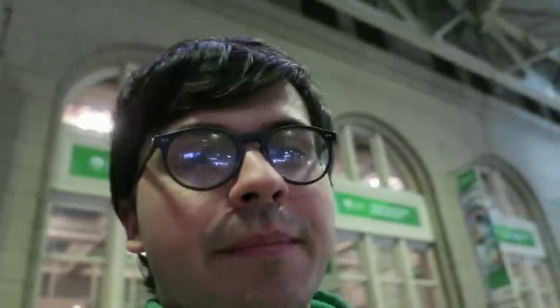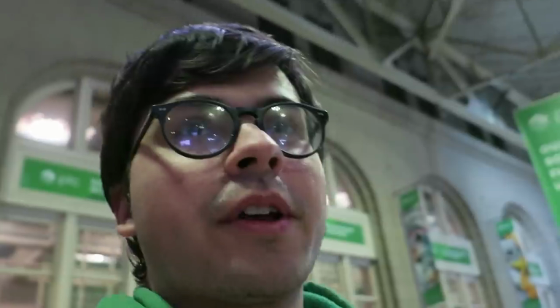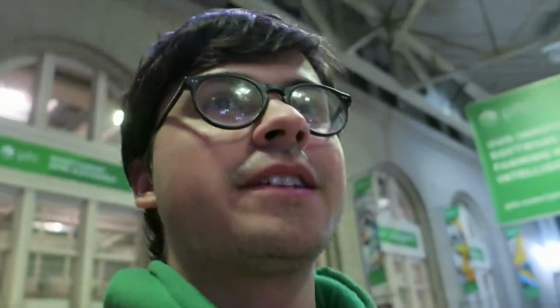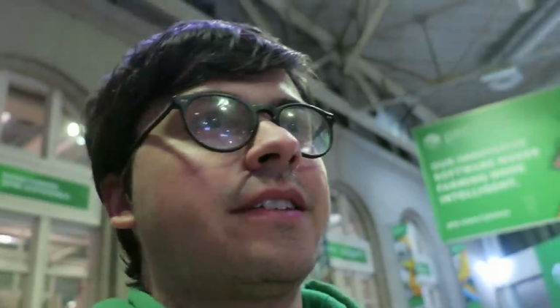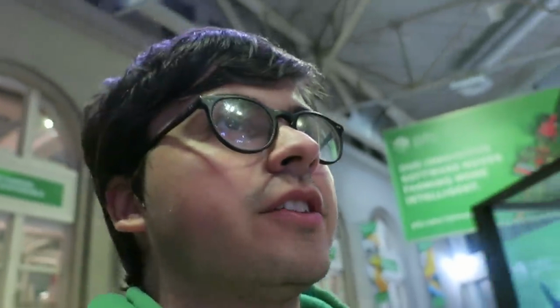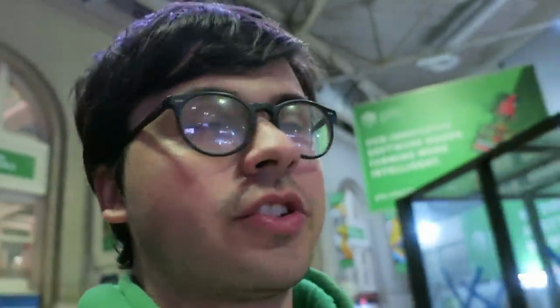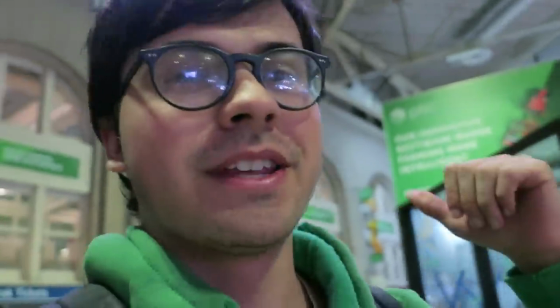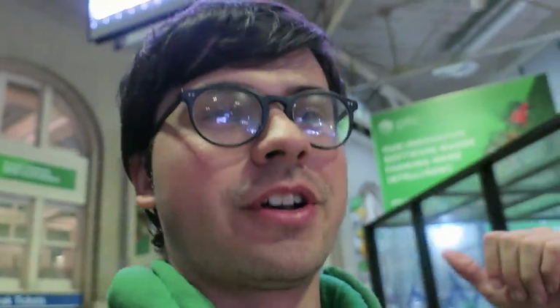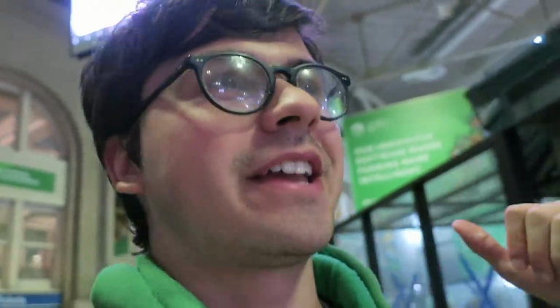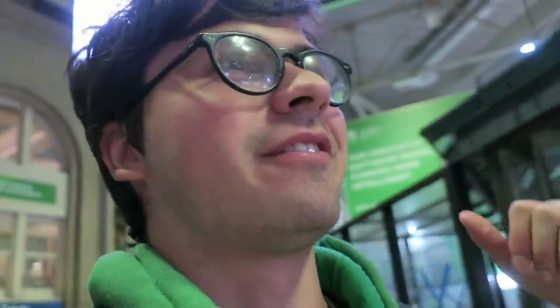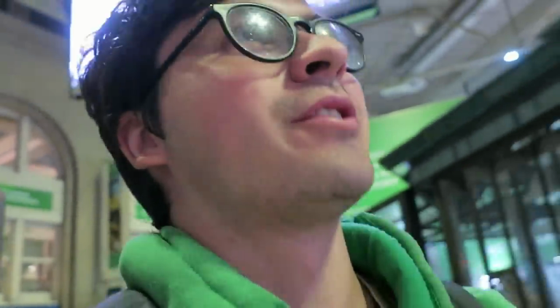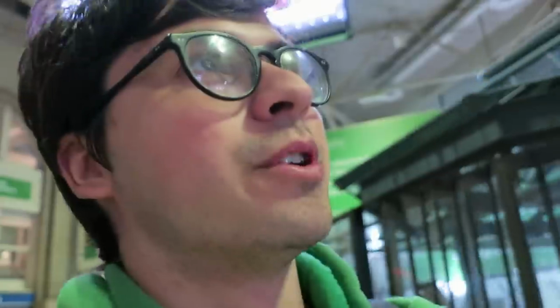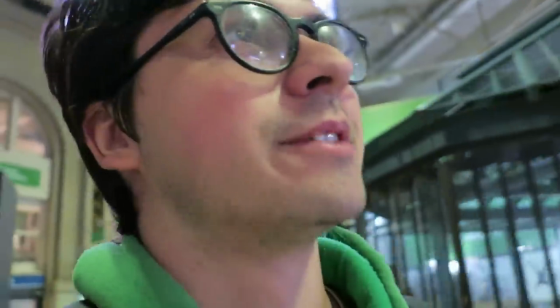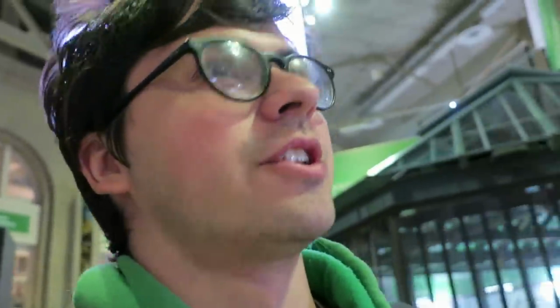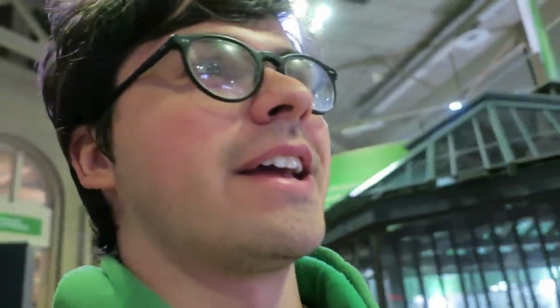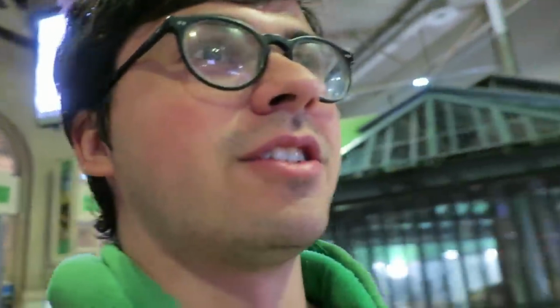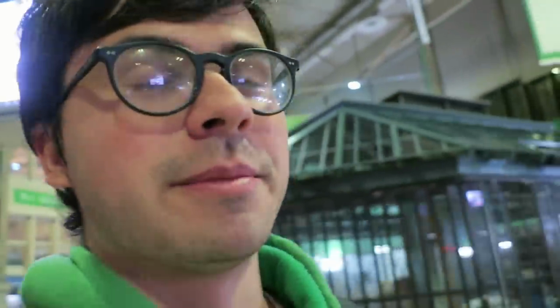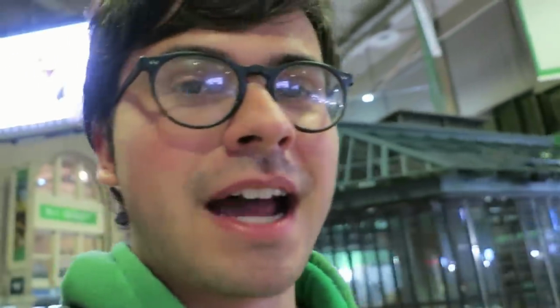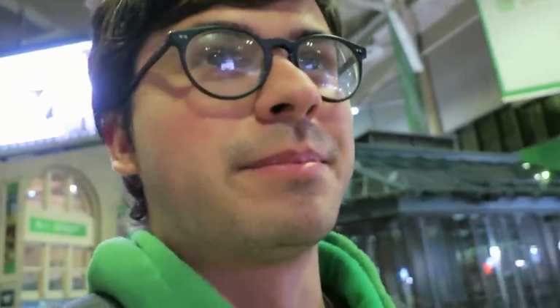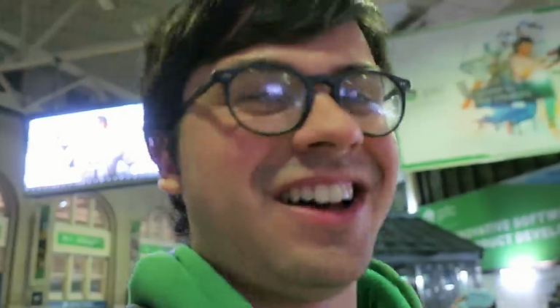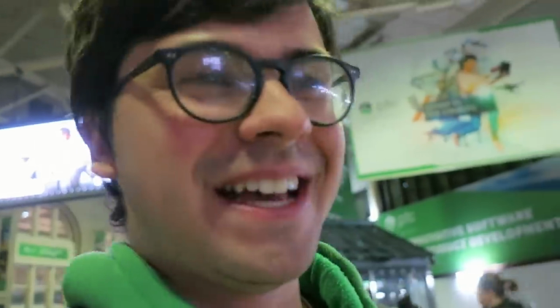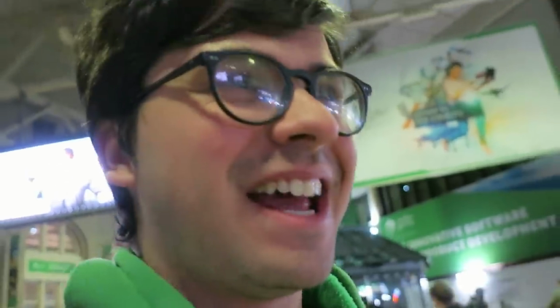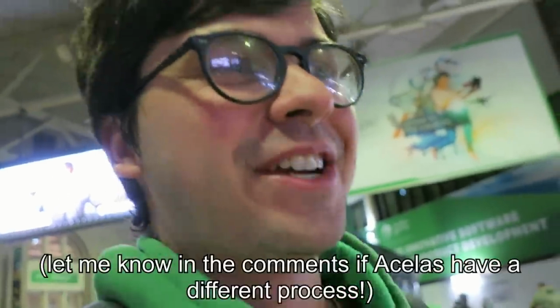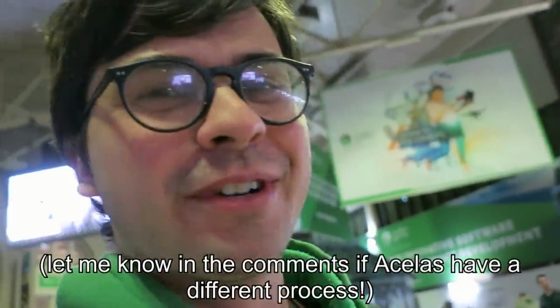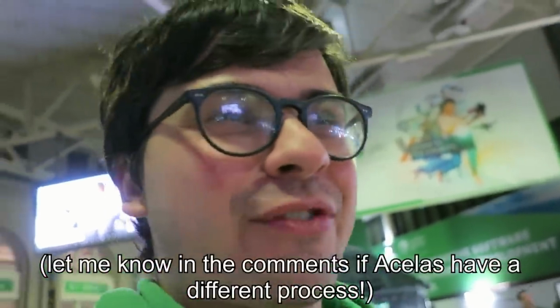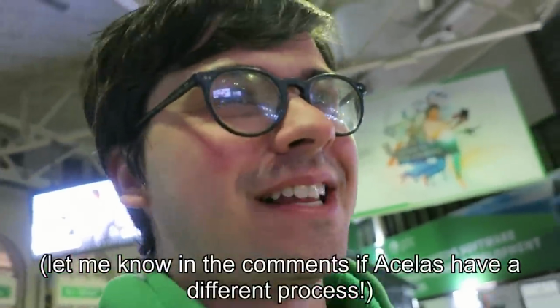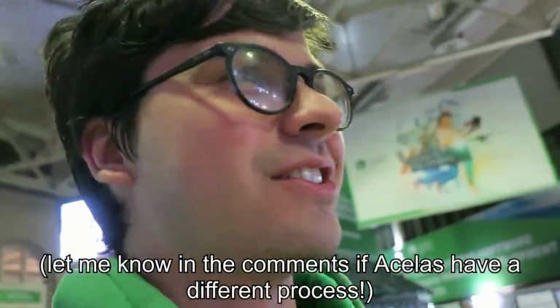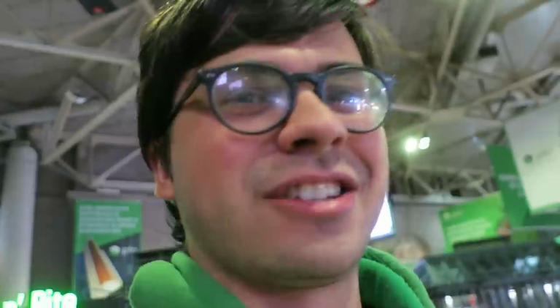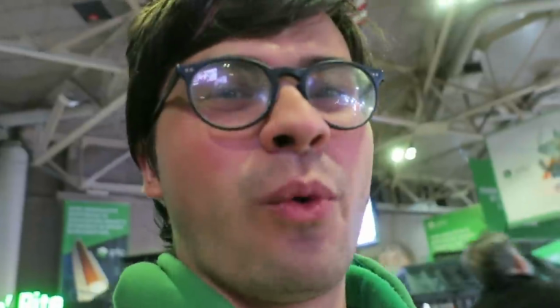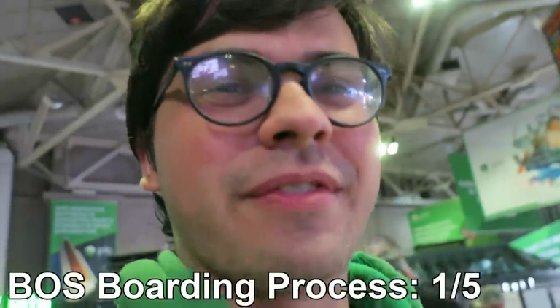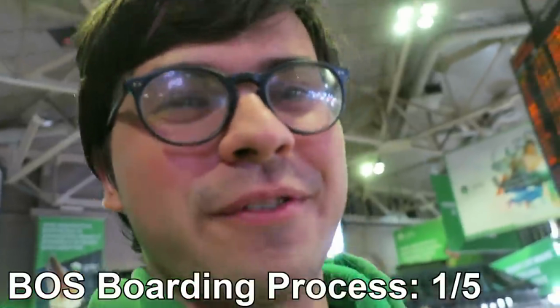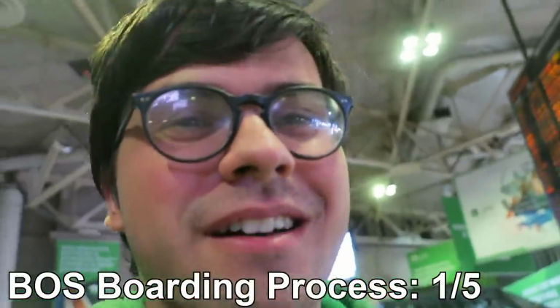Boarding process. She just told me it was boarding on track eight right when she announced it, so I'm going to be in a big line of people. It's not the best, and I'm pretty sure that's what it's like for the Acela too. That's going to be a one out of five.